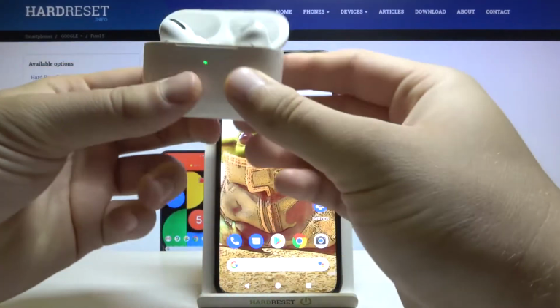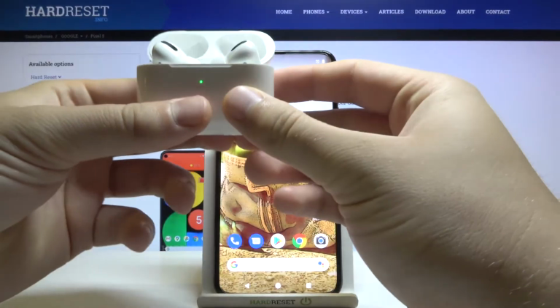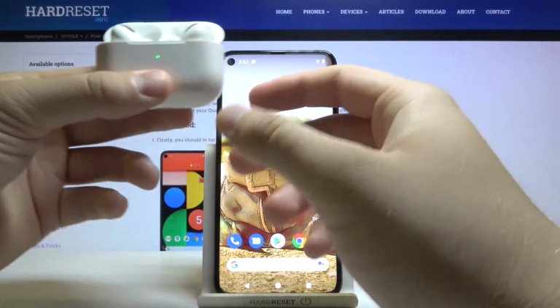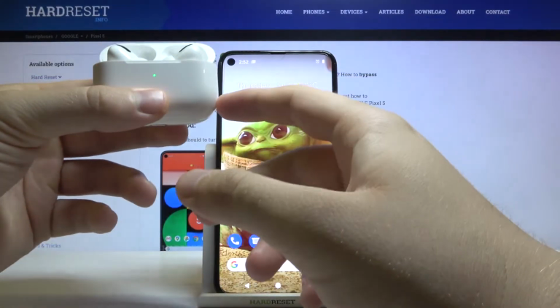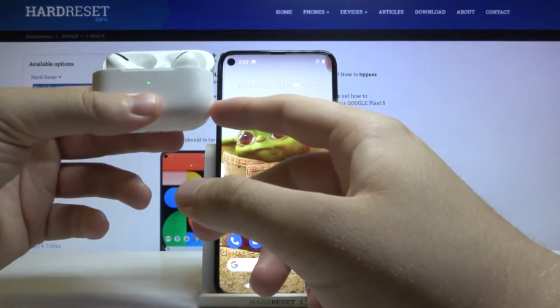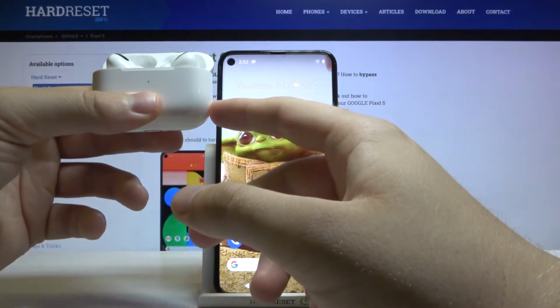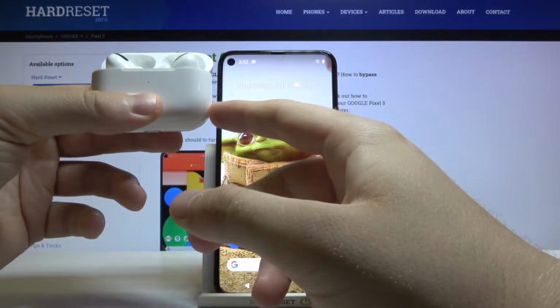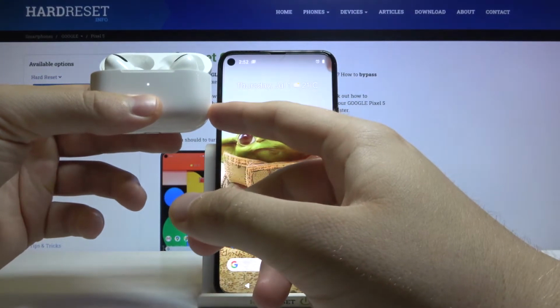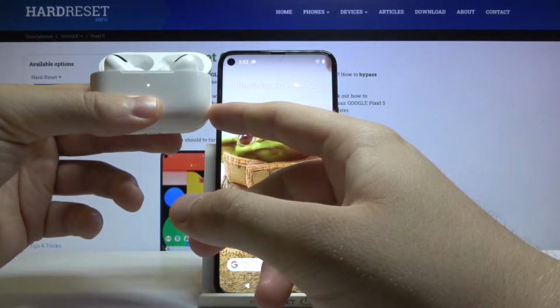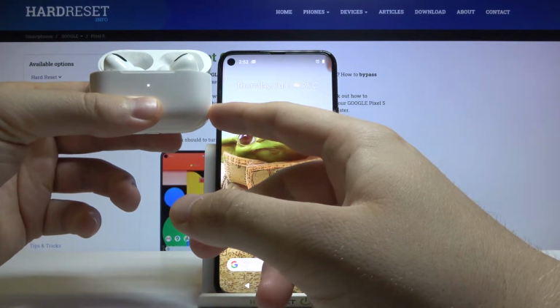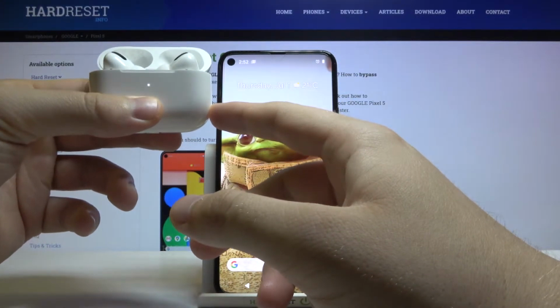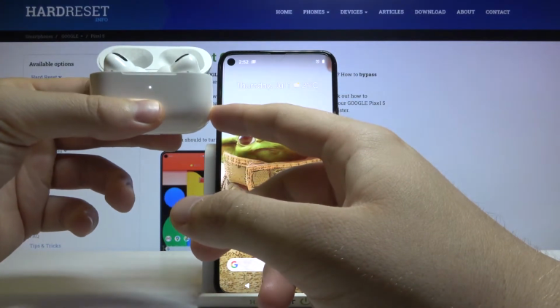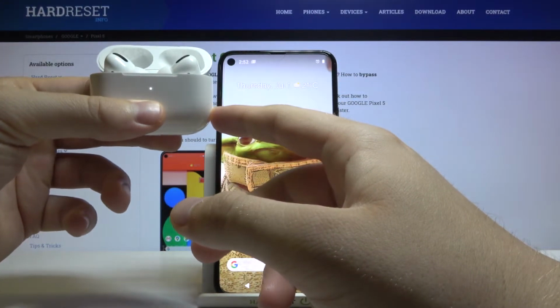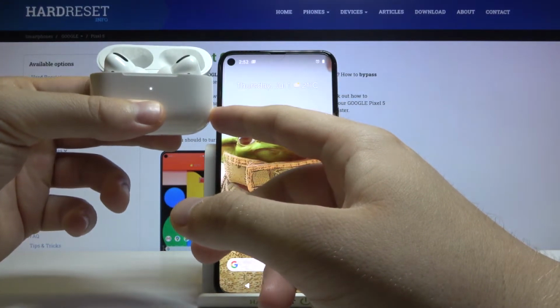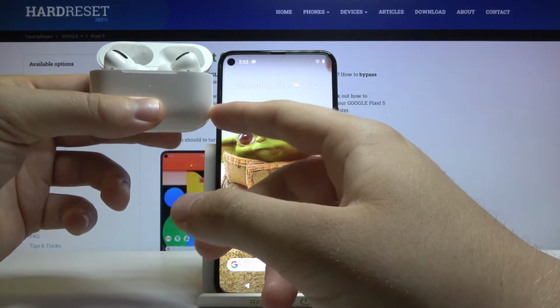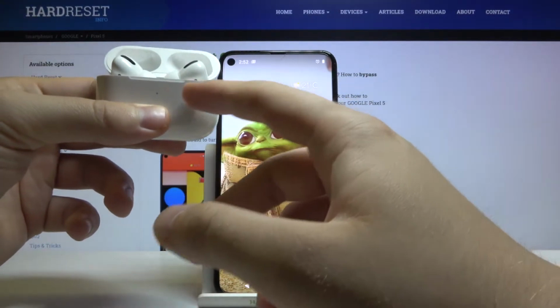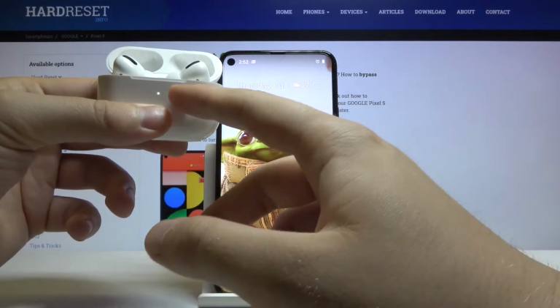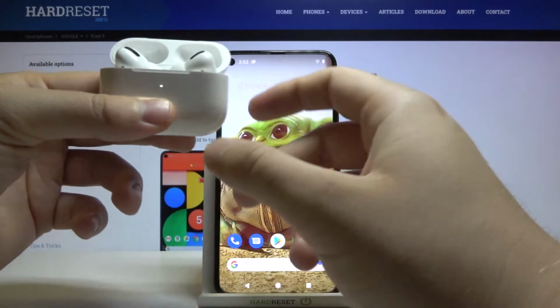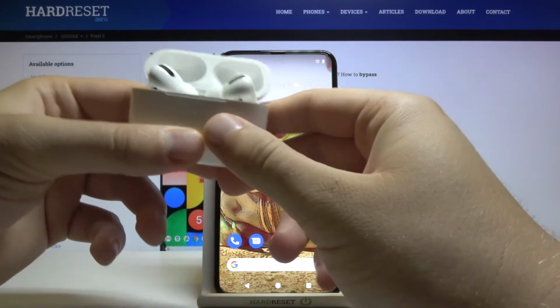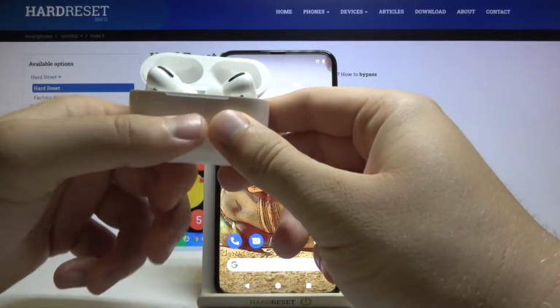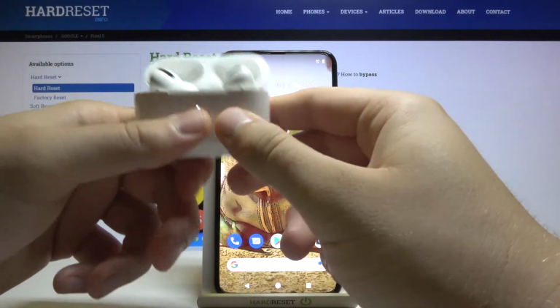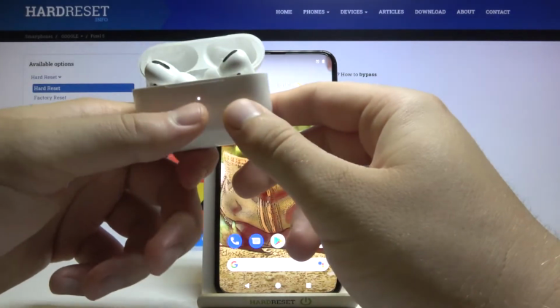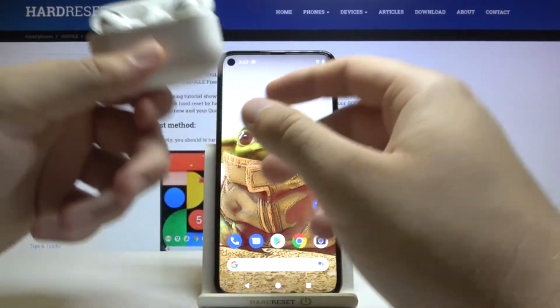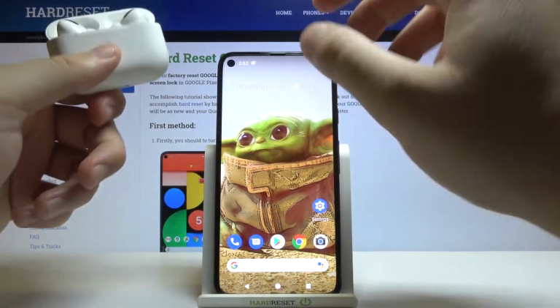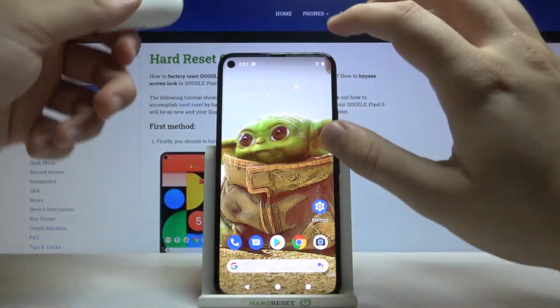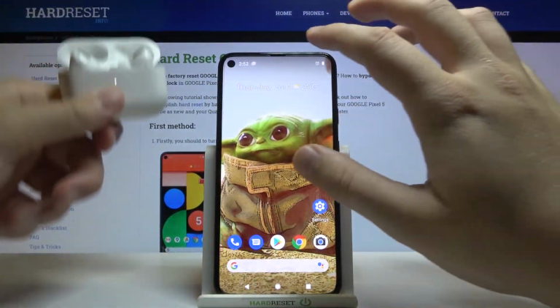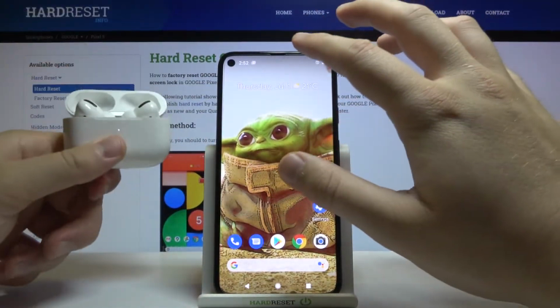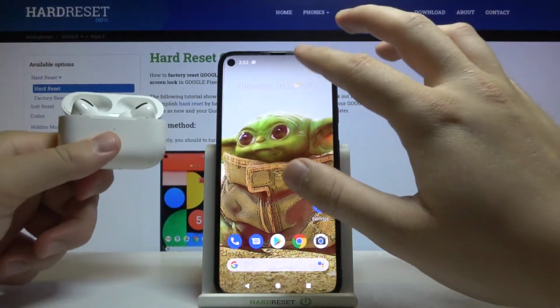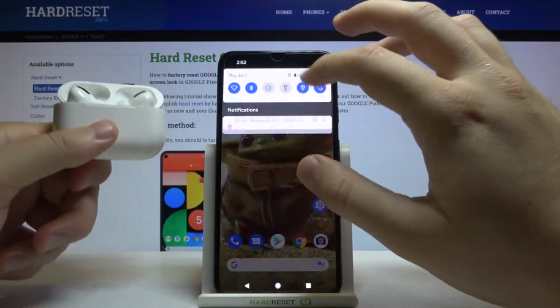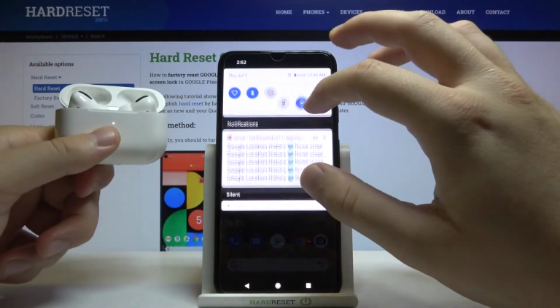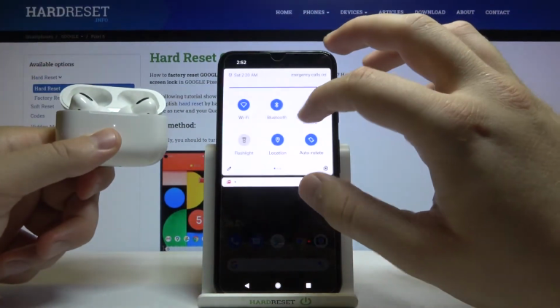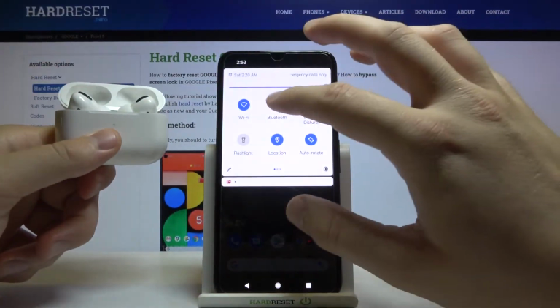Let's make it right now. Click and hold it. When the indicator starts blinking, you can release that key, and now simply move to the Bluetooth settings.